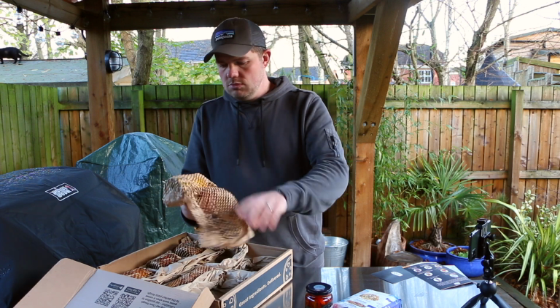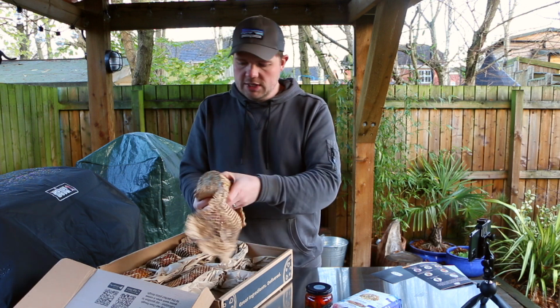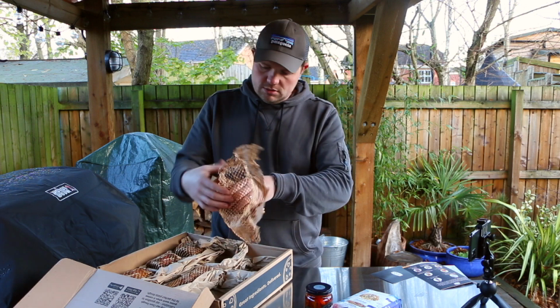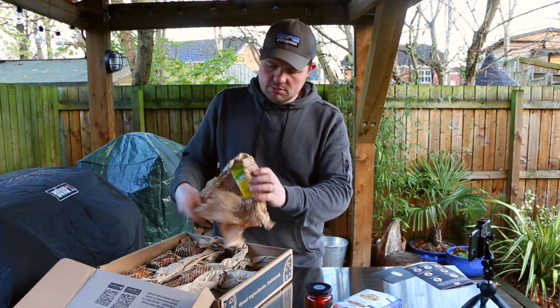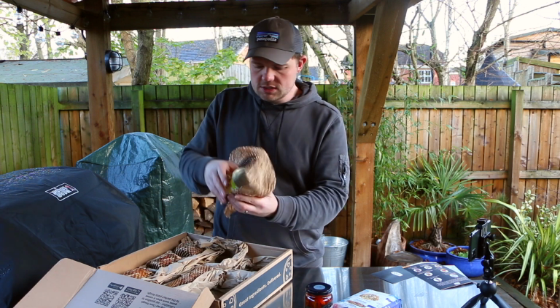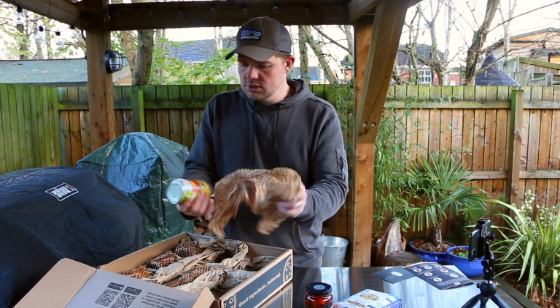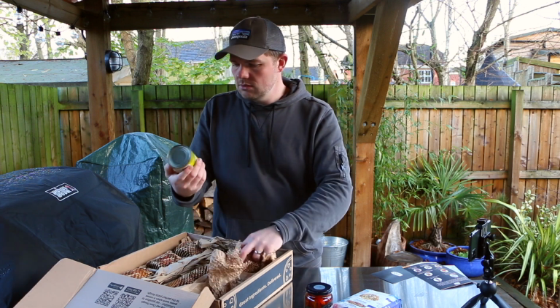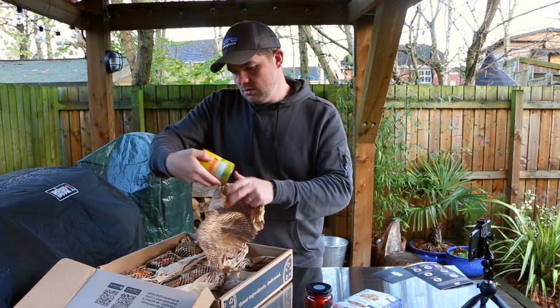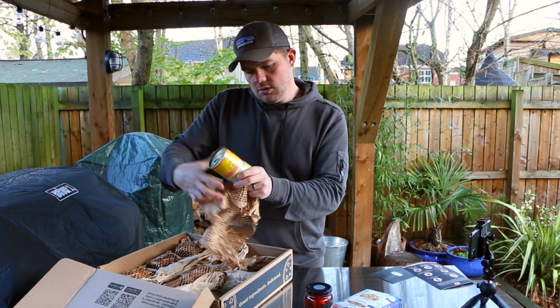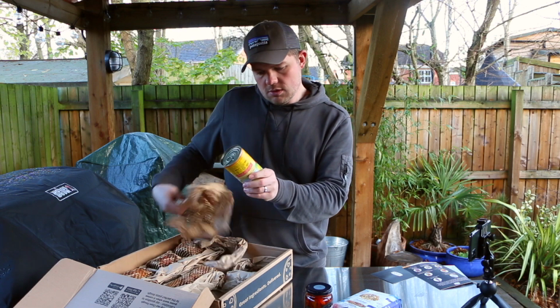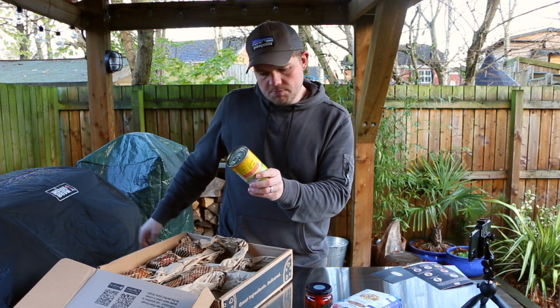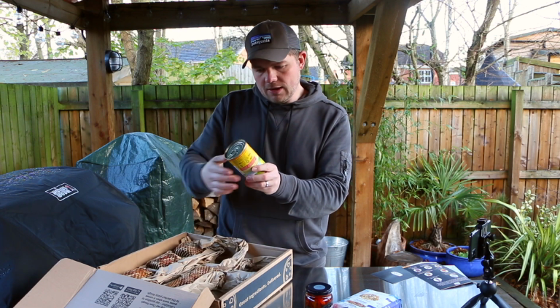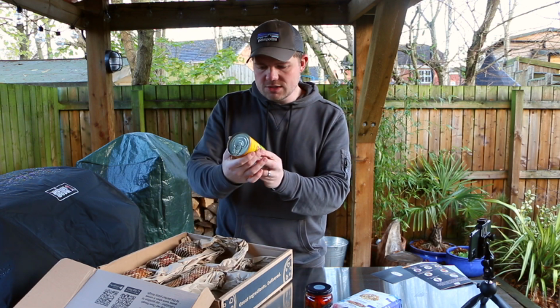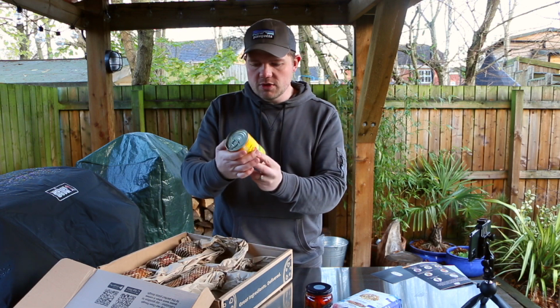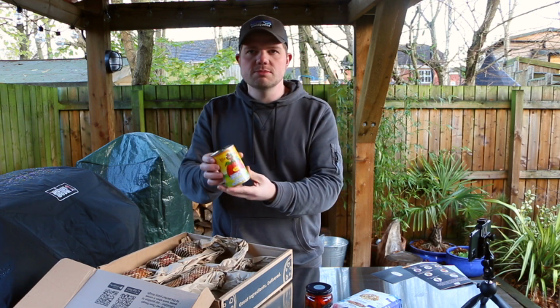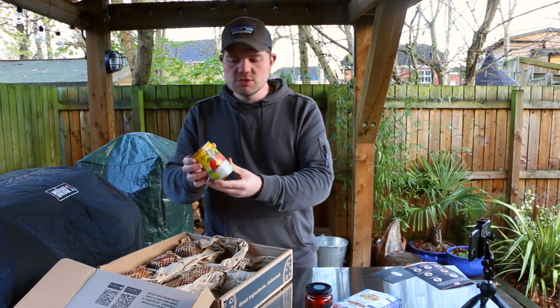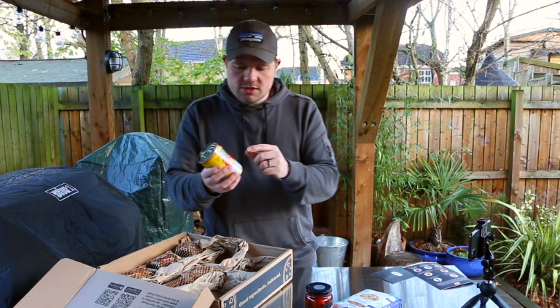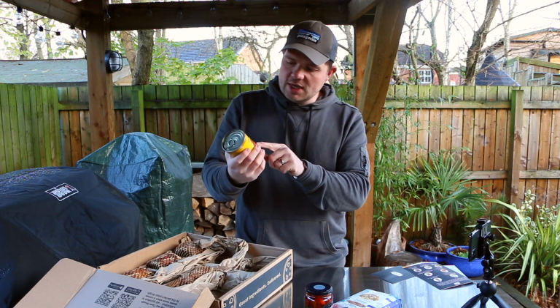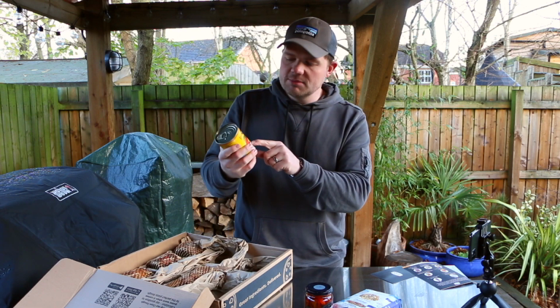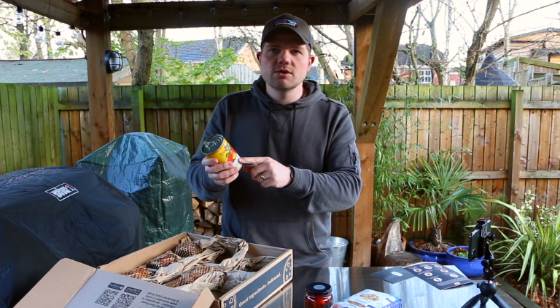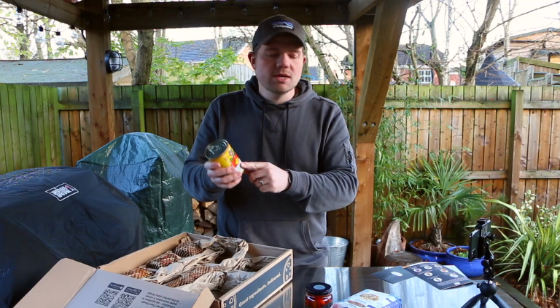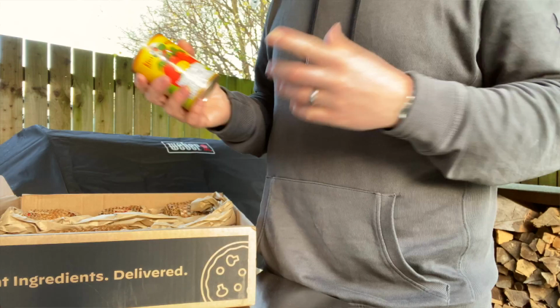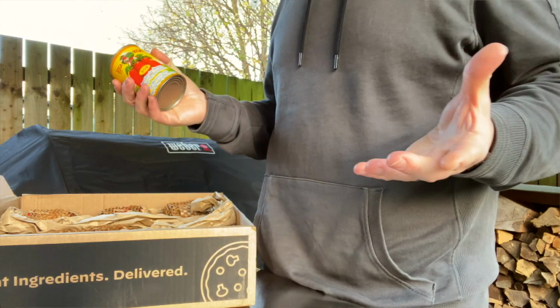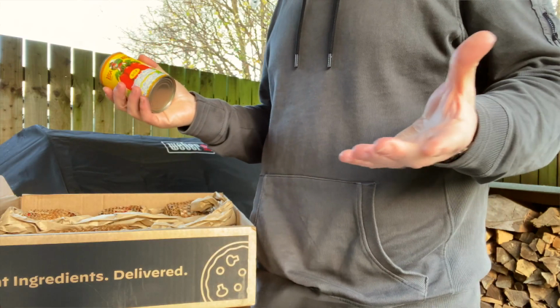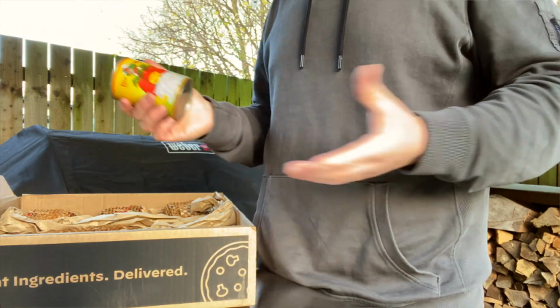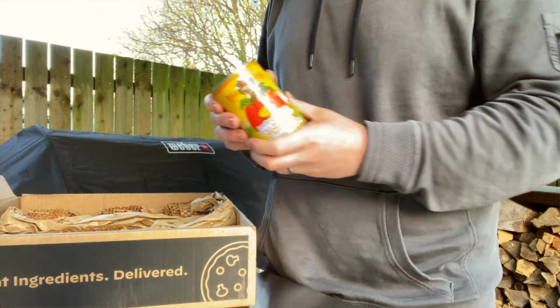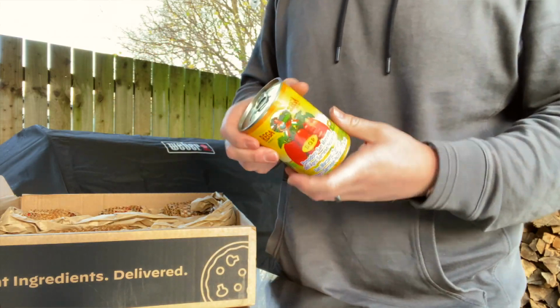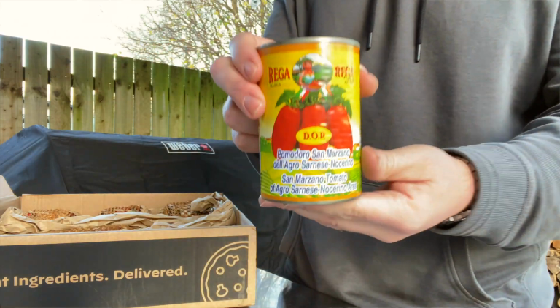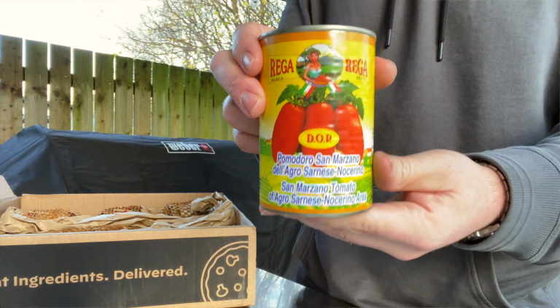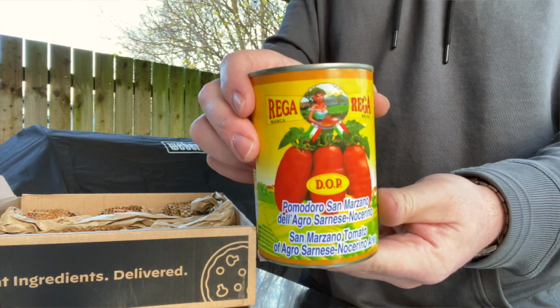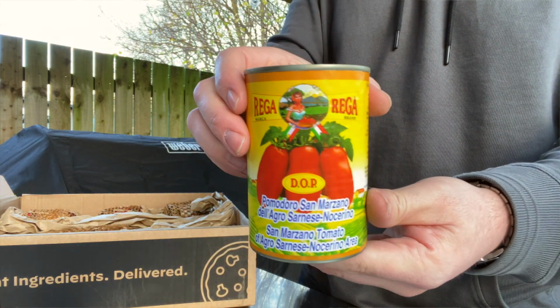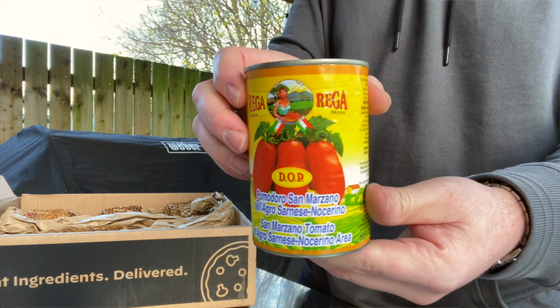We've got these tomatoes — these are the San Marzano tomatoes, arguably the best tomatoes for making pizza. So everyone seems to say — all the experts.